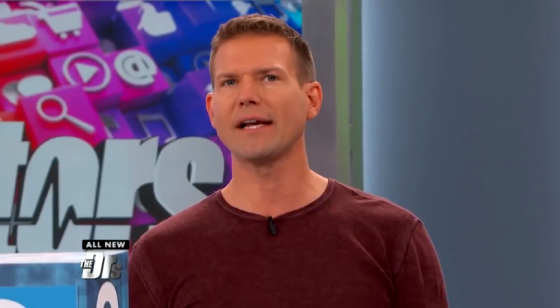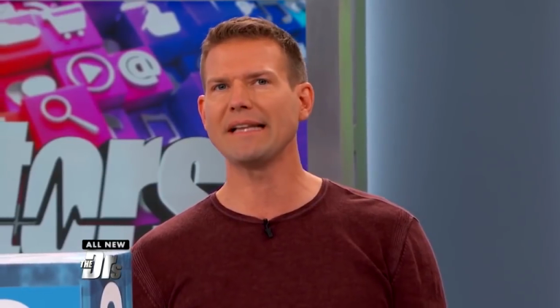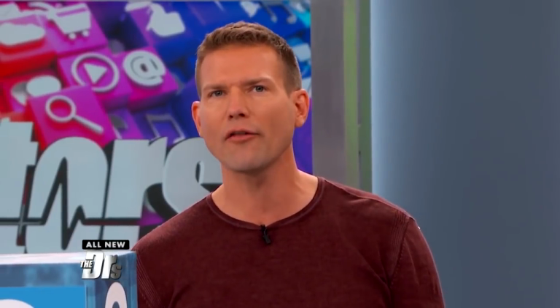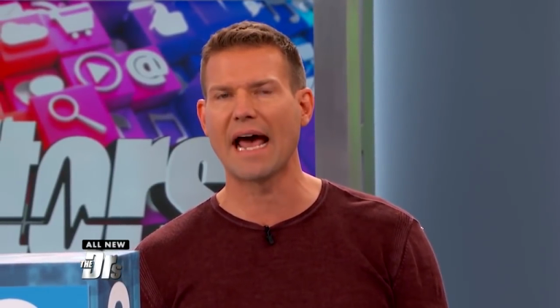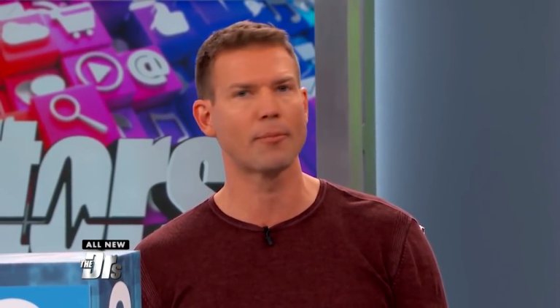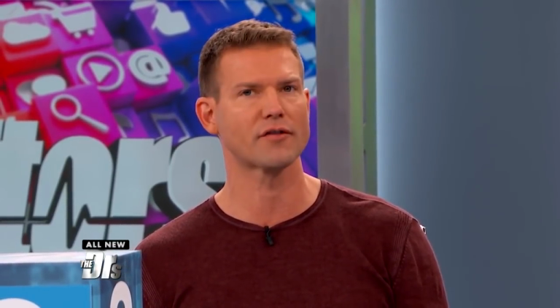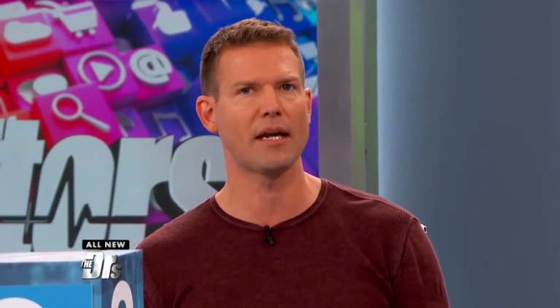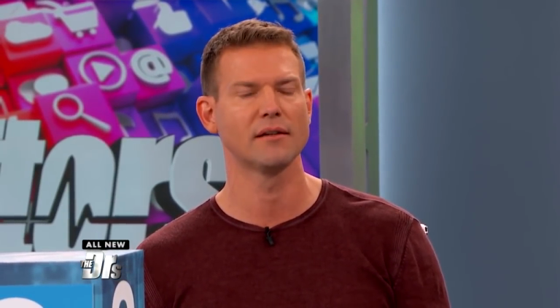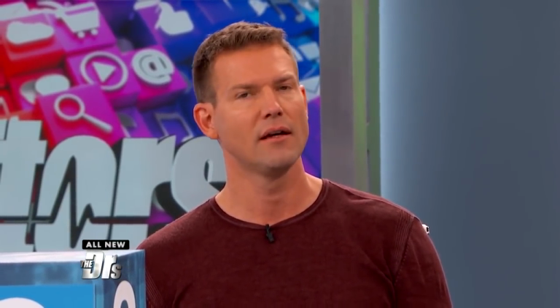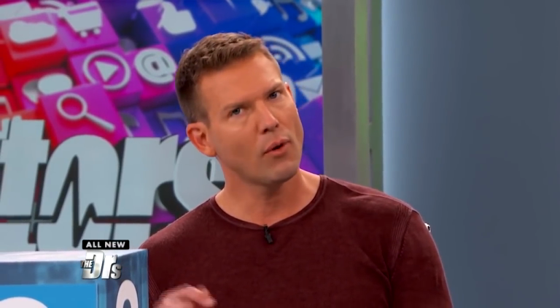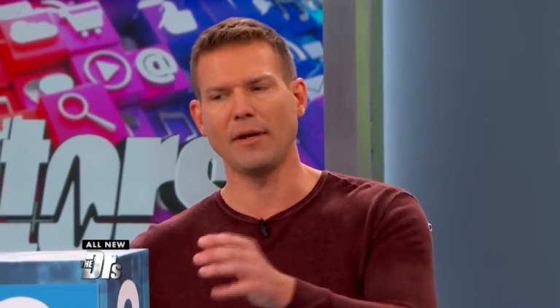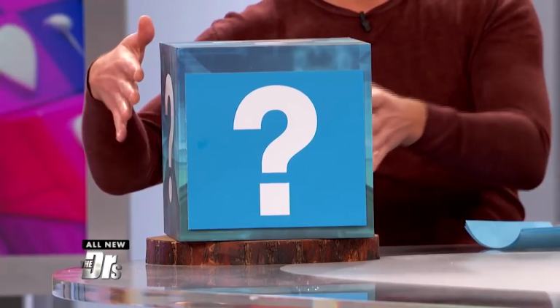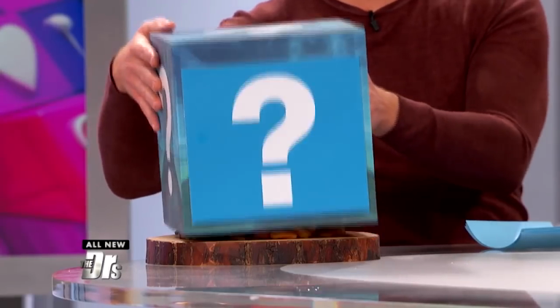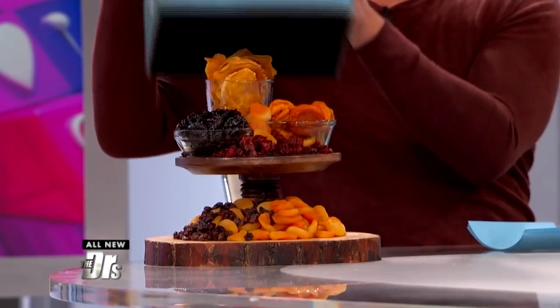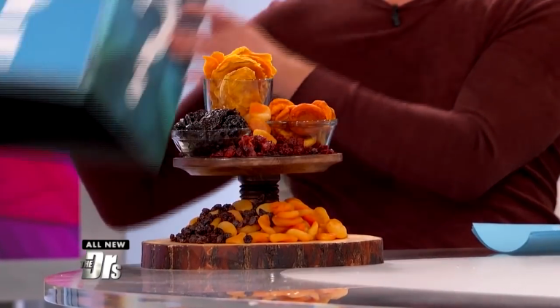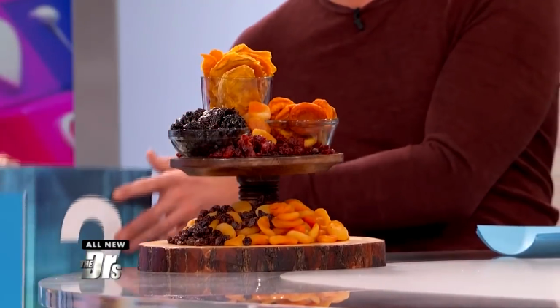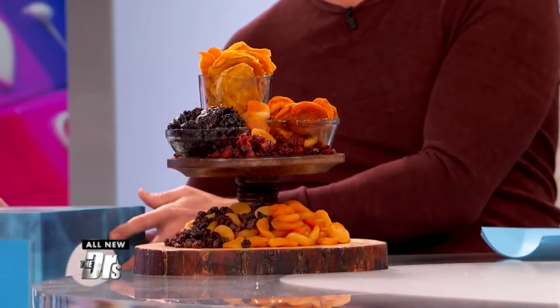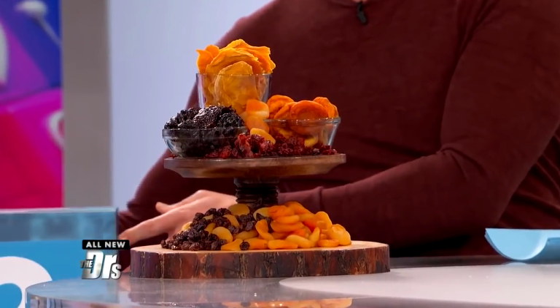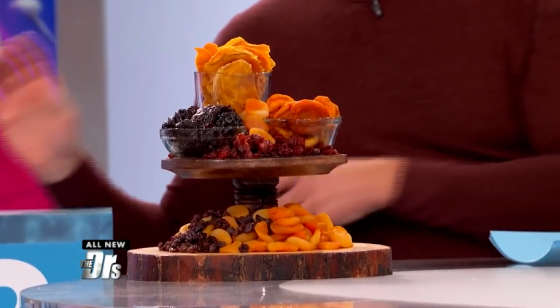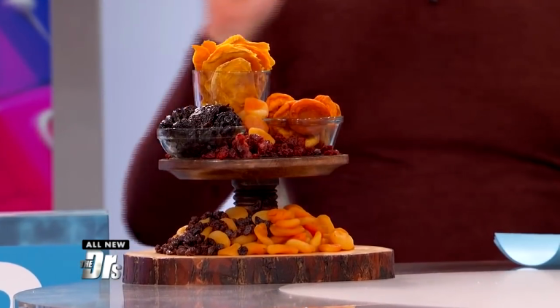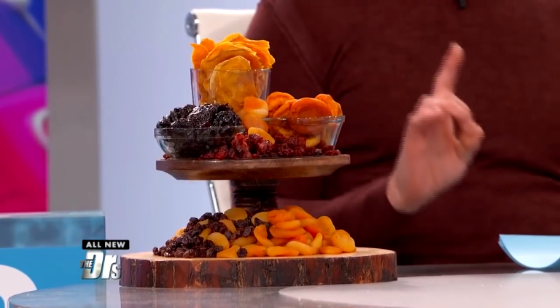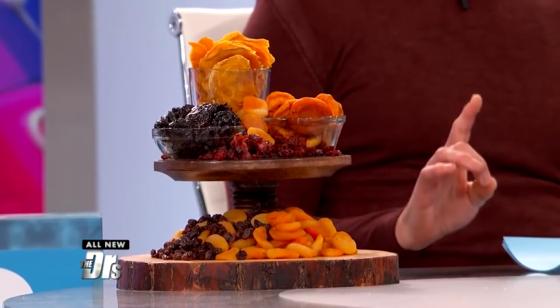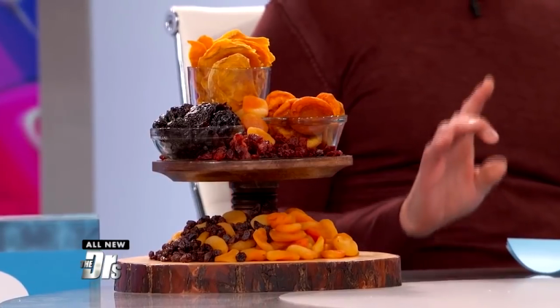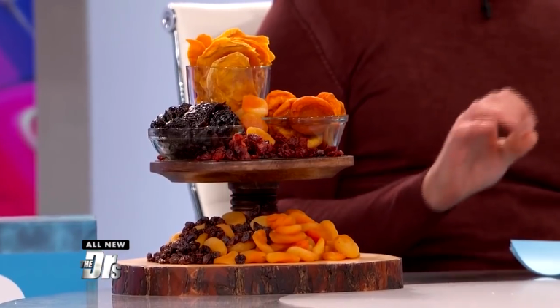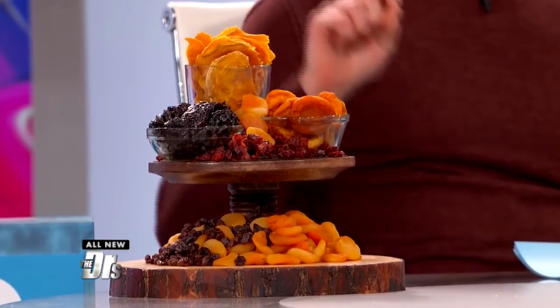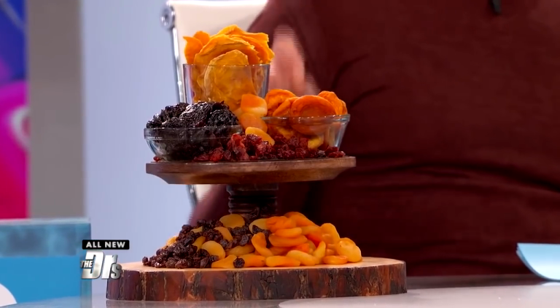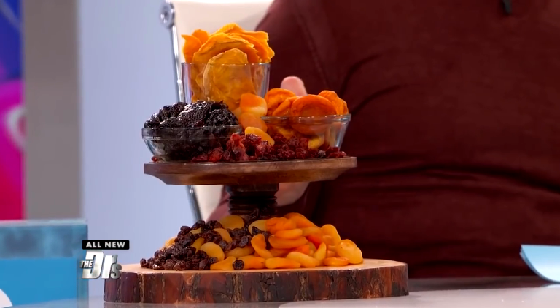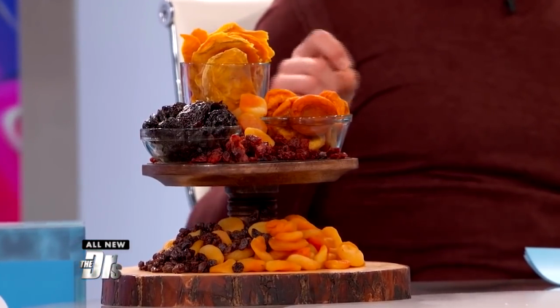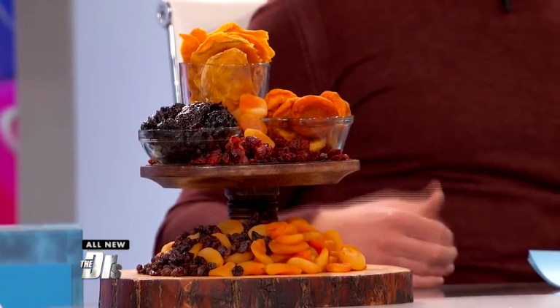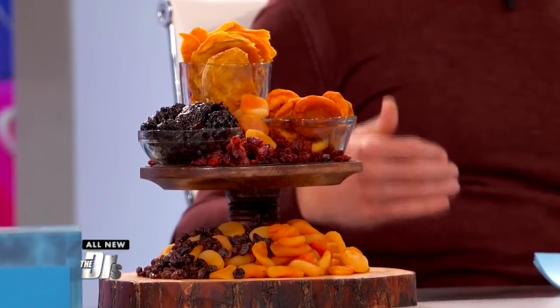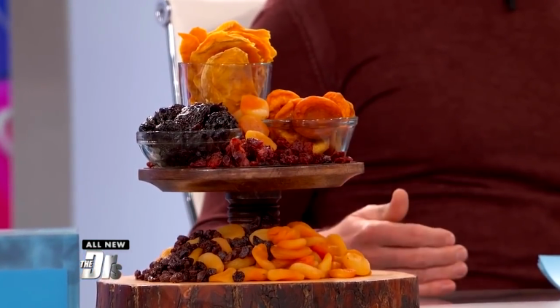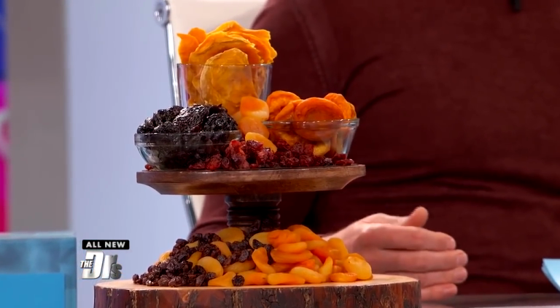Could a seemingly healthy snack up your odds for diabetes? Well, maybe. In this case, I'm talking about dried fruit. This is important because, believe it or not, the wrong kind of dried fruit could cause a spike in your blood sugar.